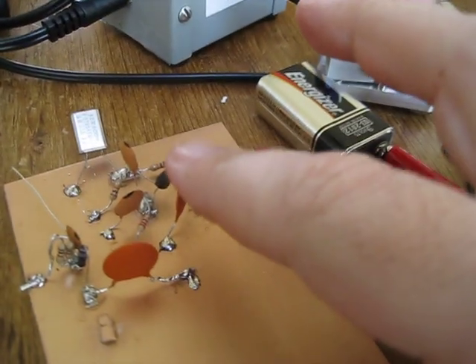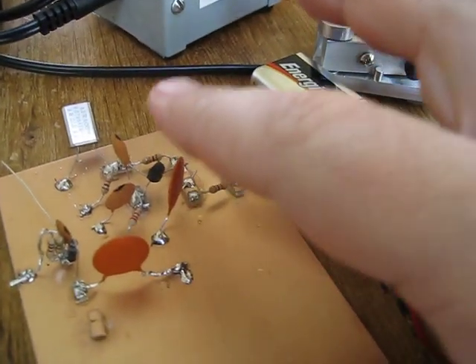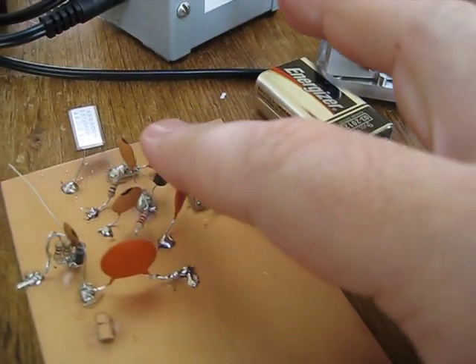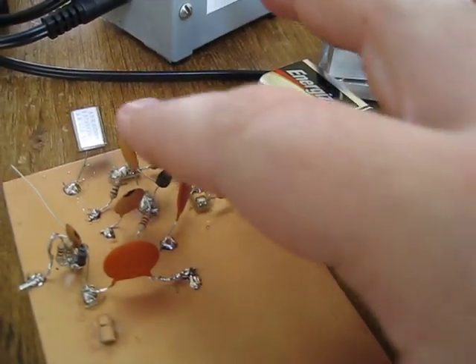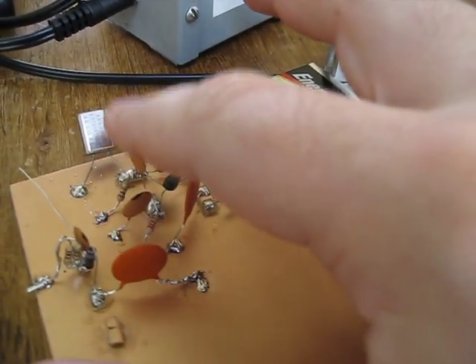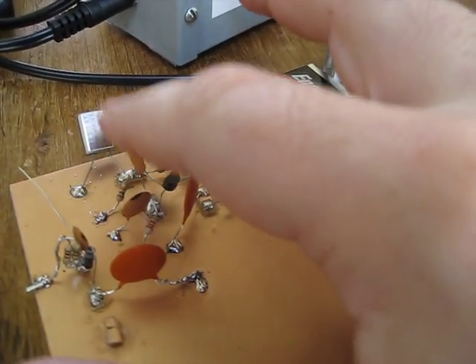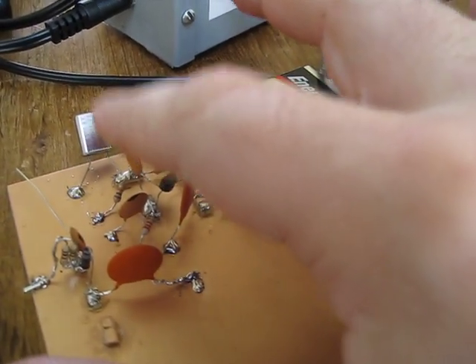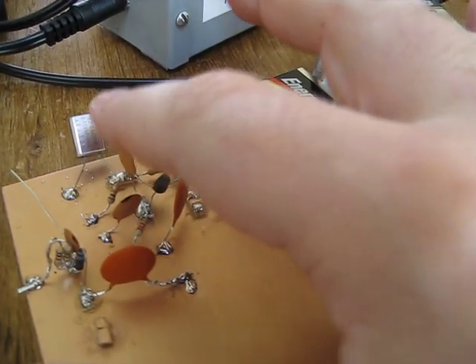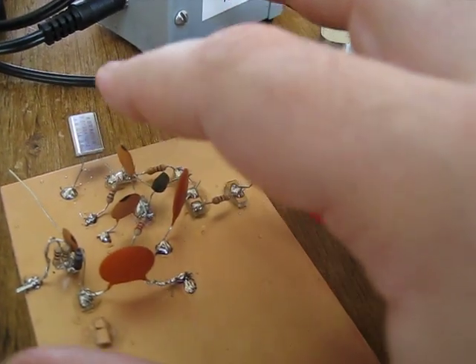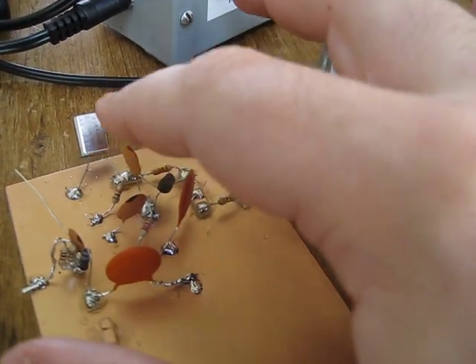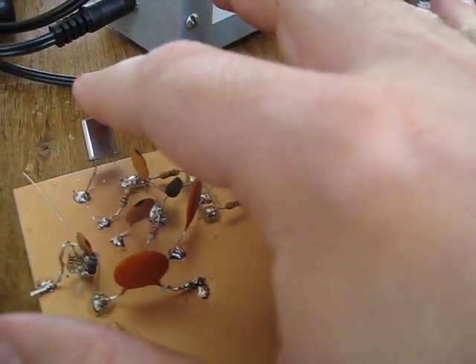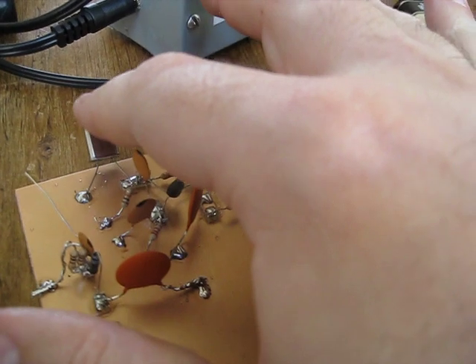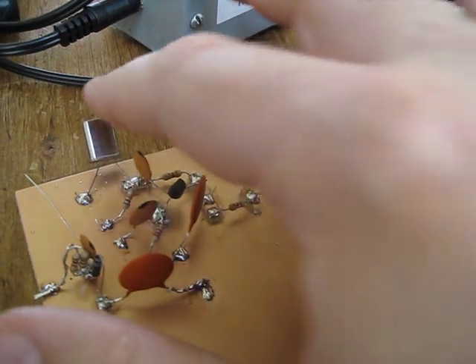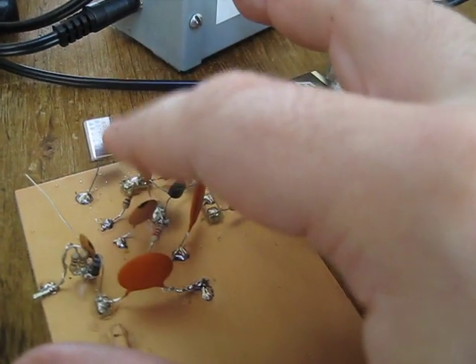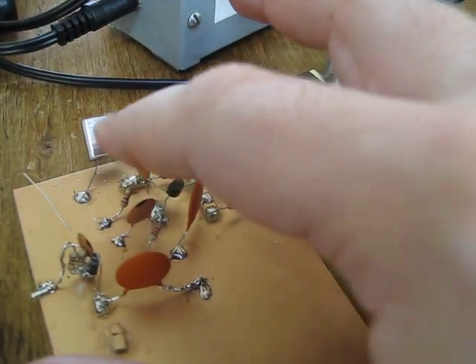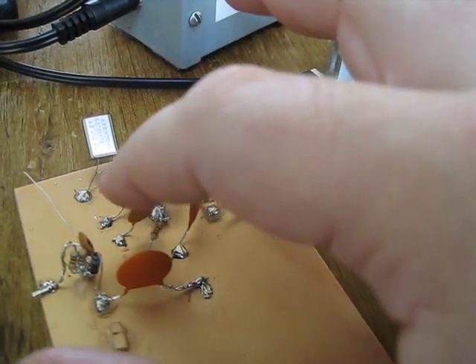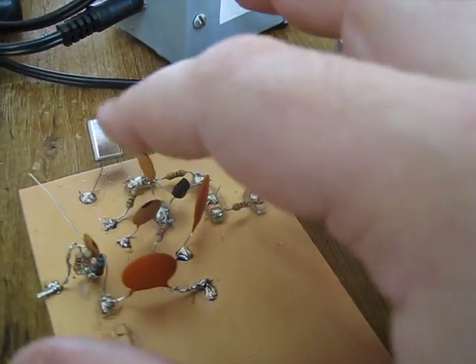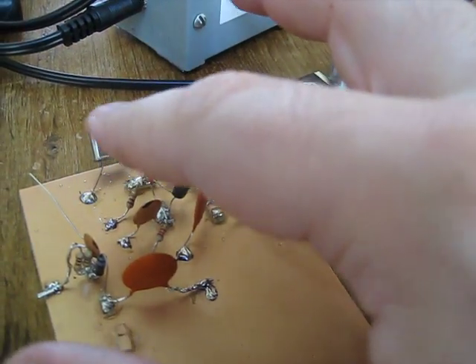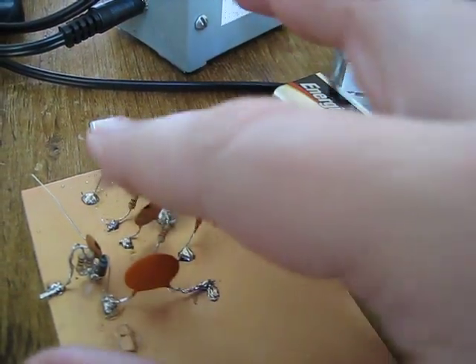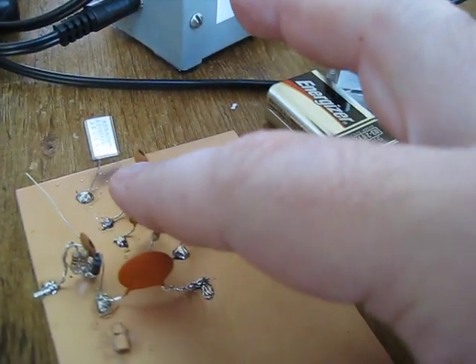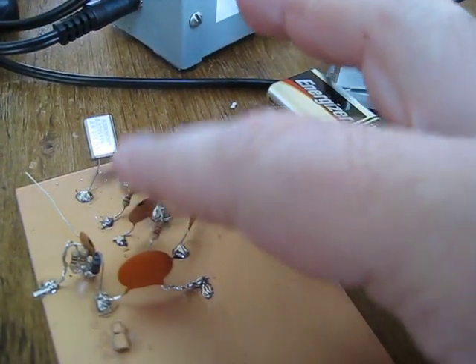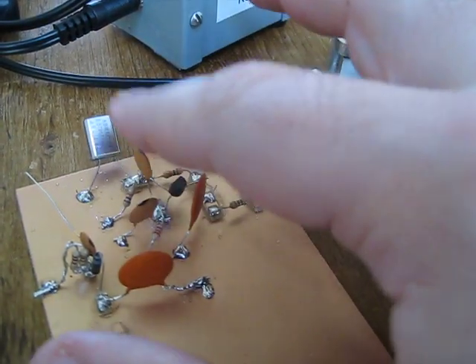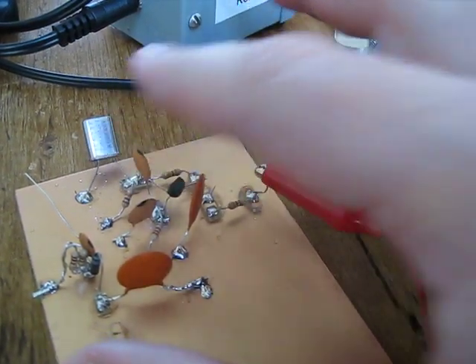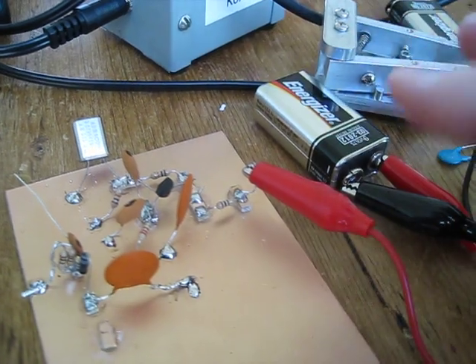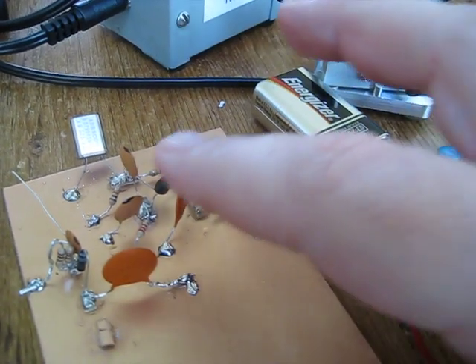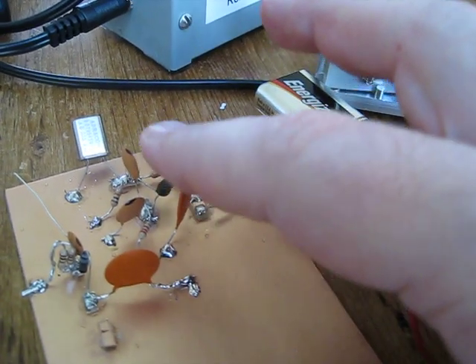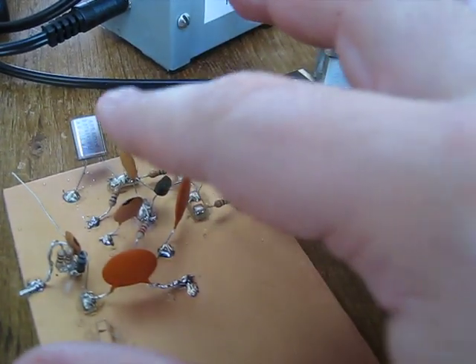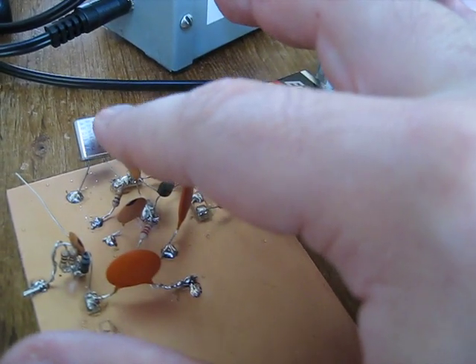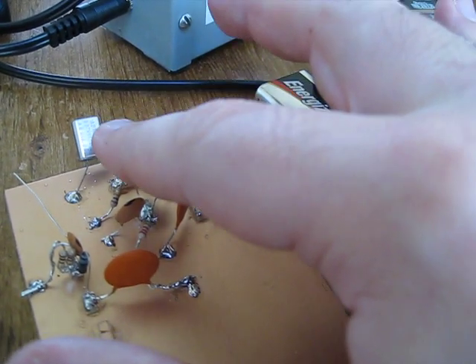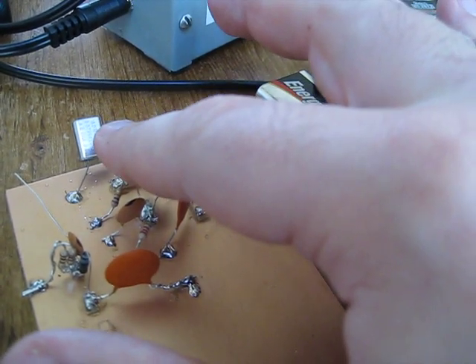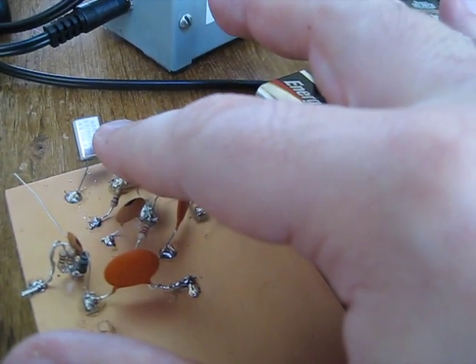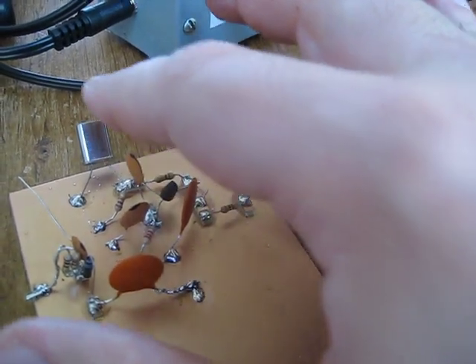And as I touch various components, you can see that it seems pretty steady in the same frequency. It's warbling a little bit, but...